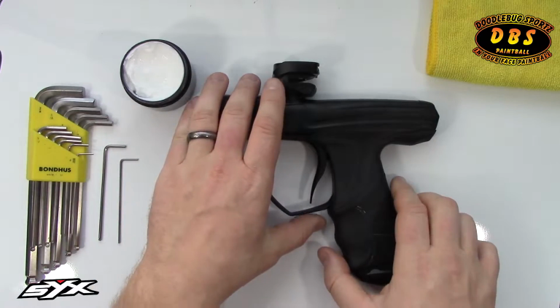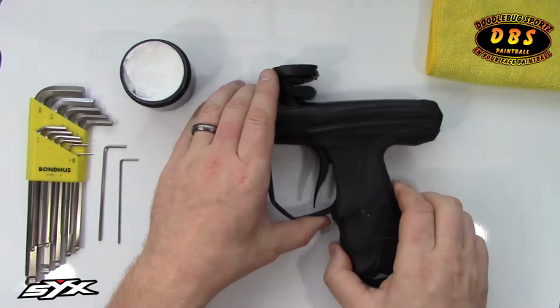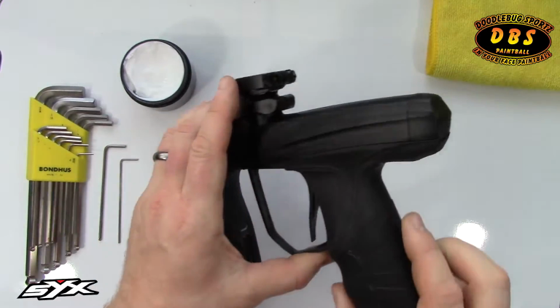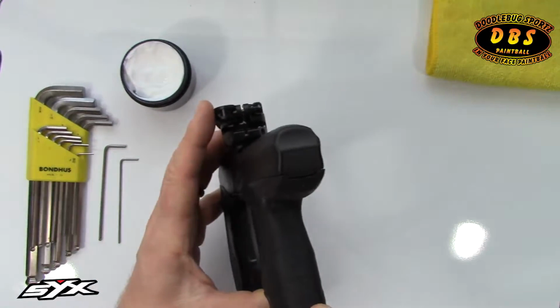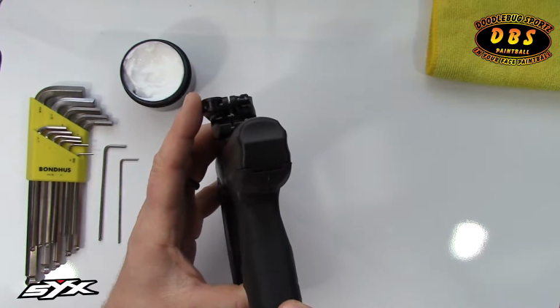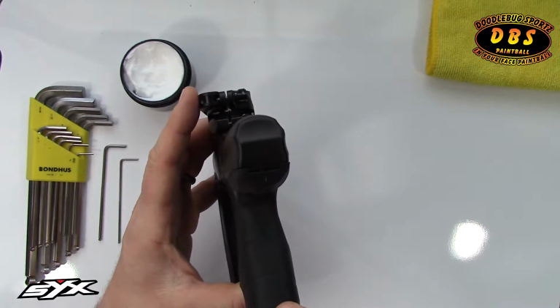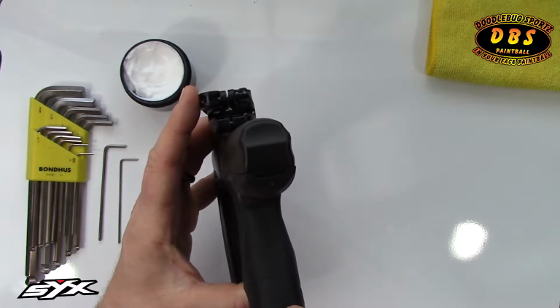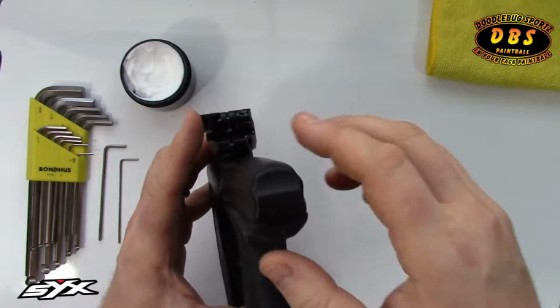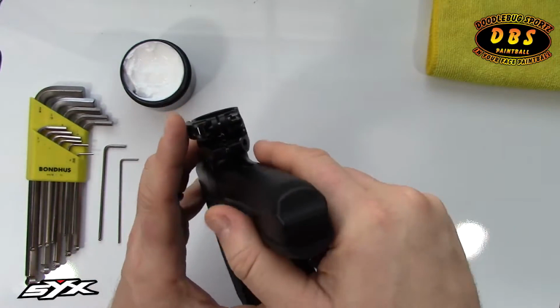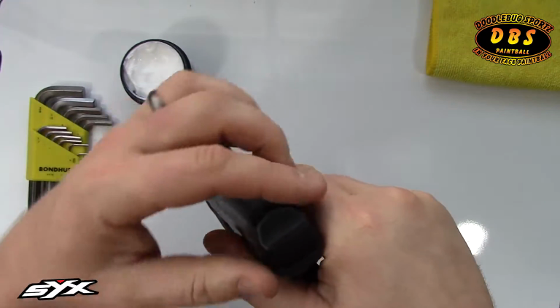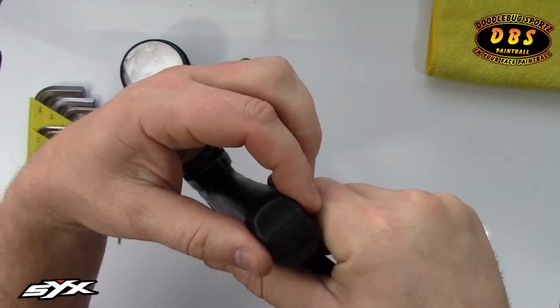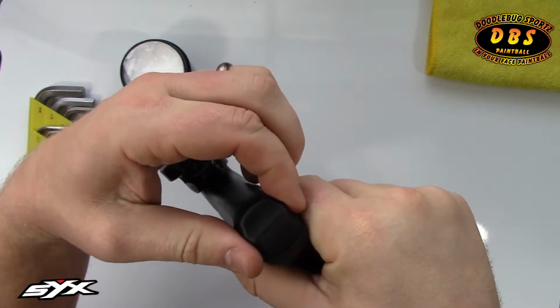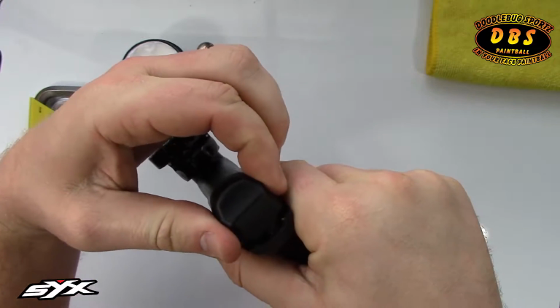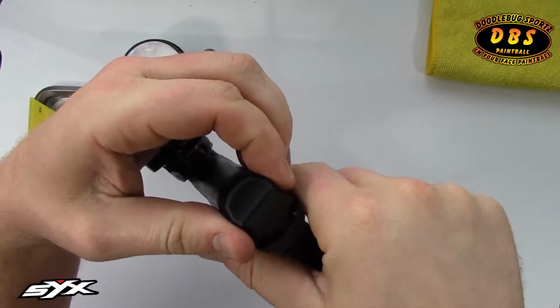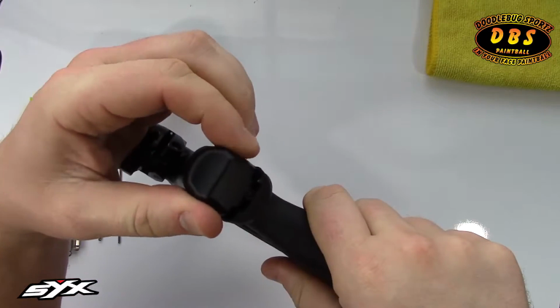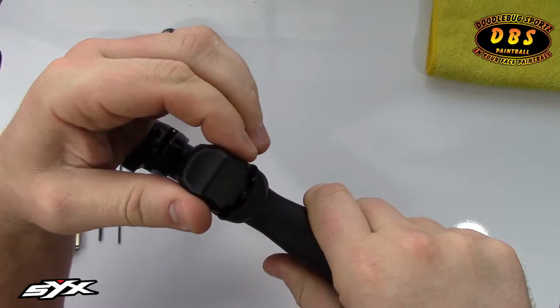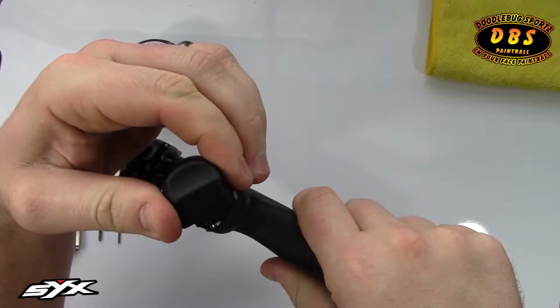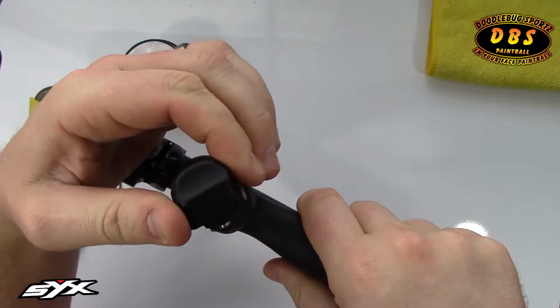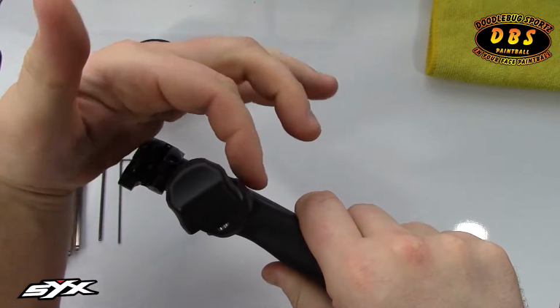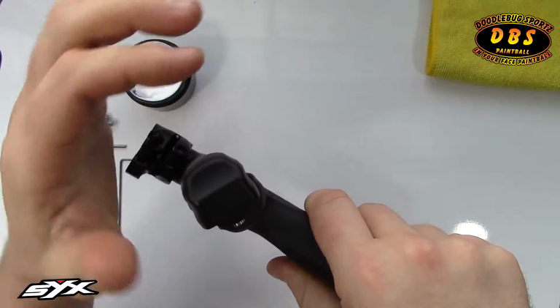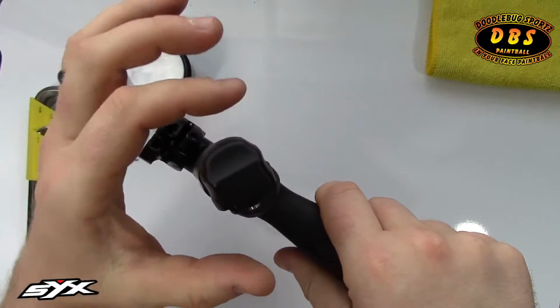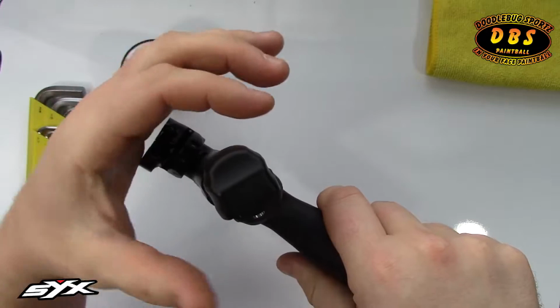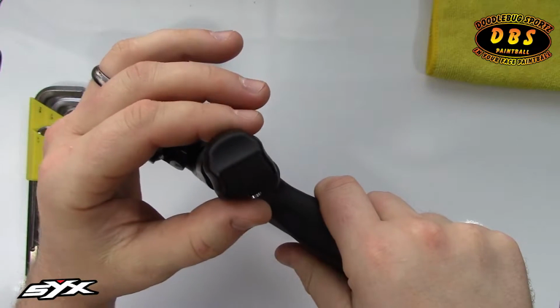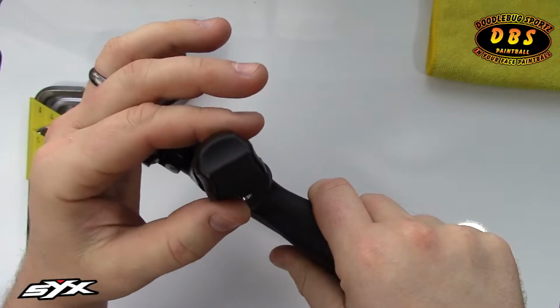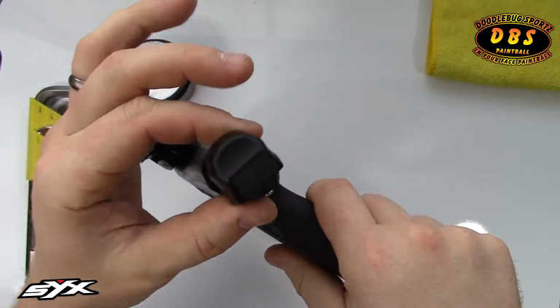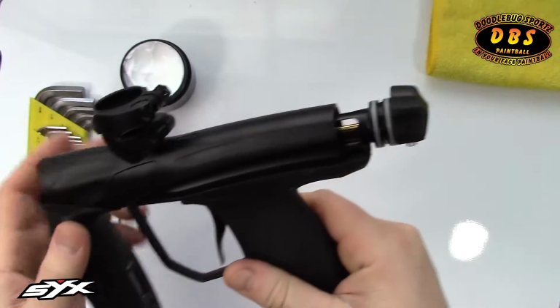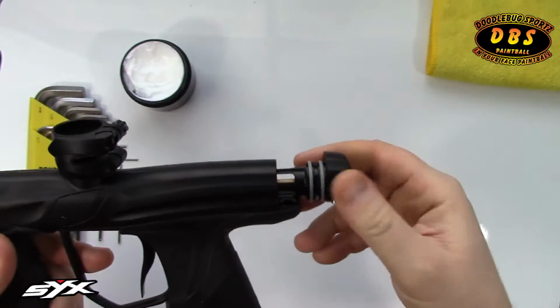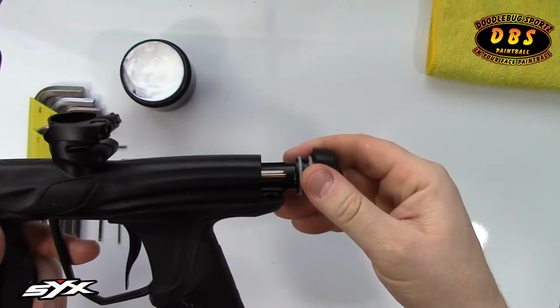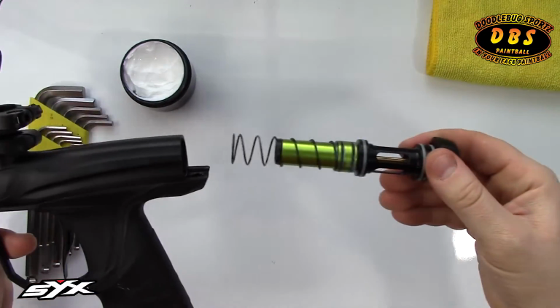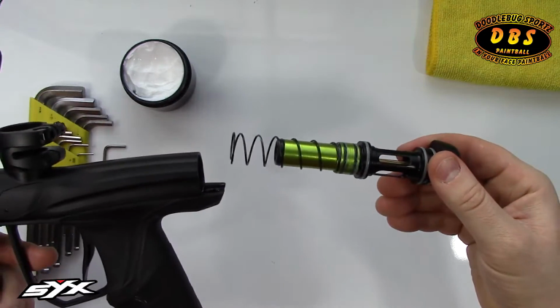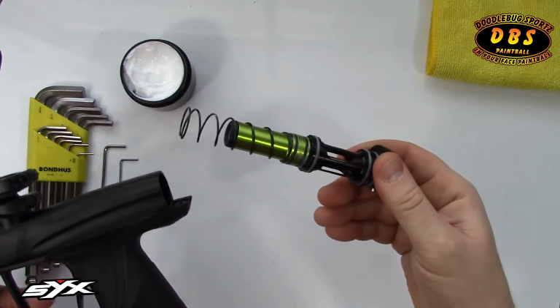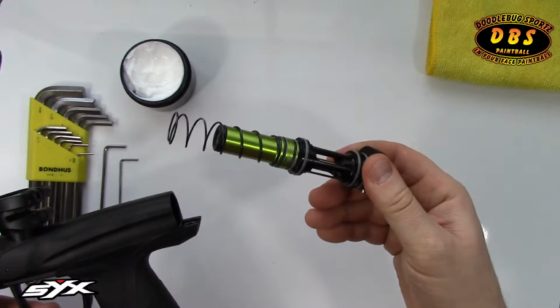What we're going to do is pick the gun up. On the back of the marker here, we're going to lift up on the rear cap, then do about an eighth of a turn clockwise. That'll get the bolt to come out the back, and then we can pull this thing out and that'll give us our bolt assembly.